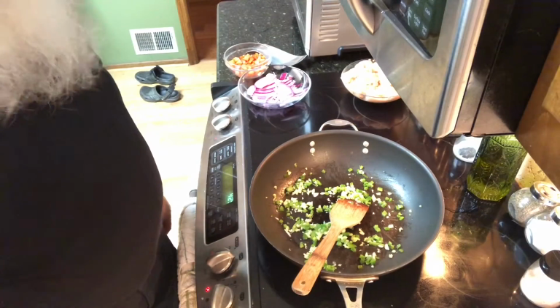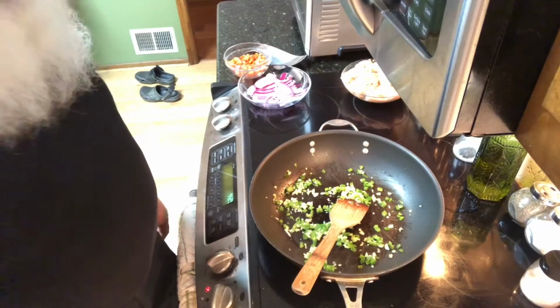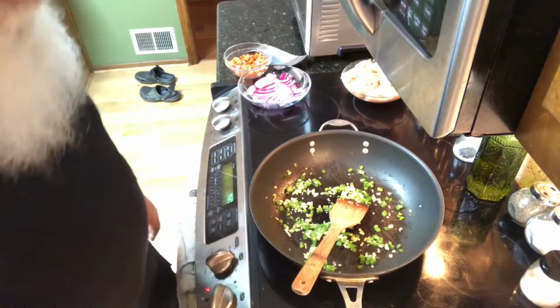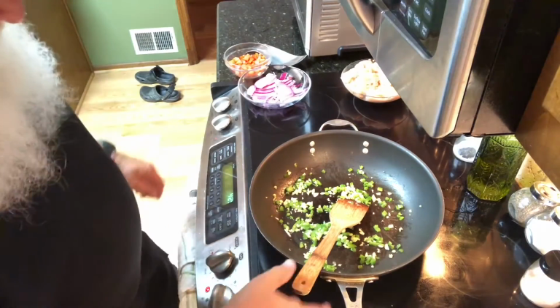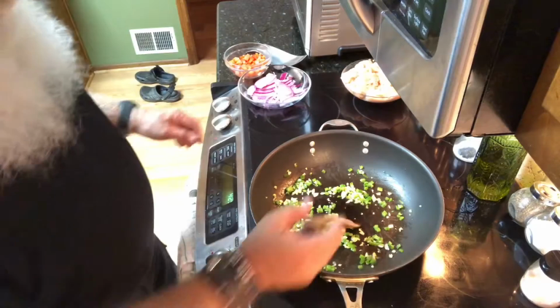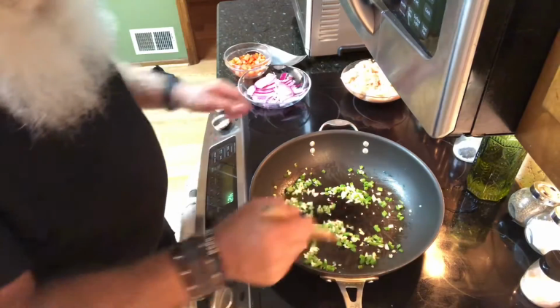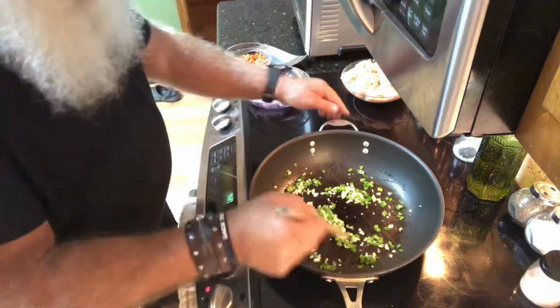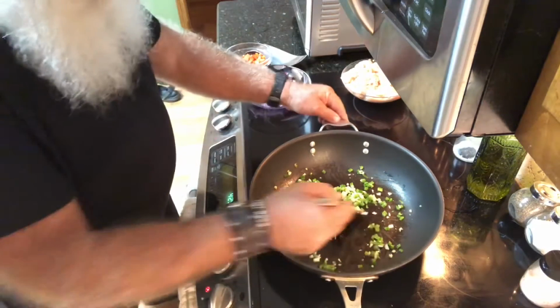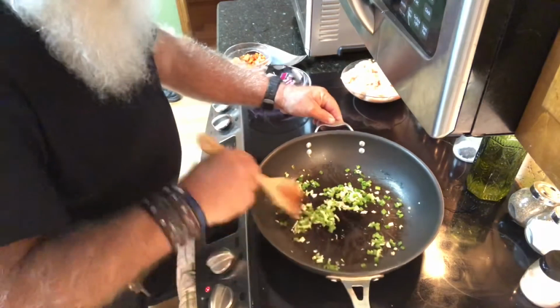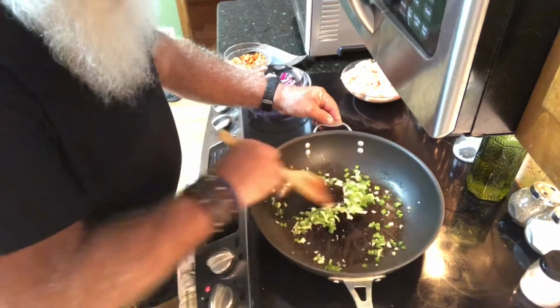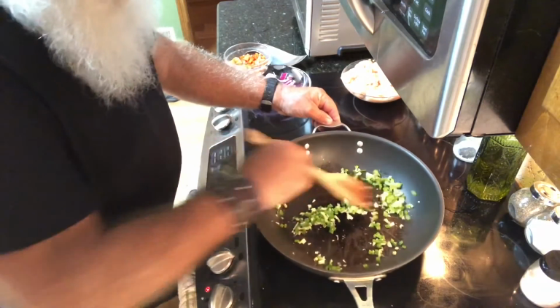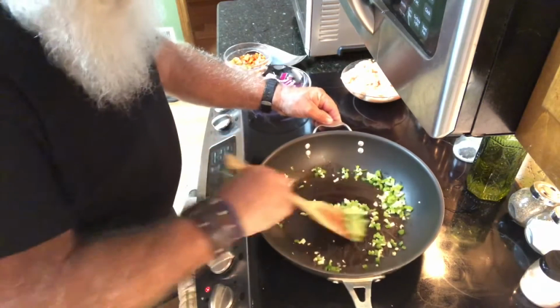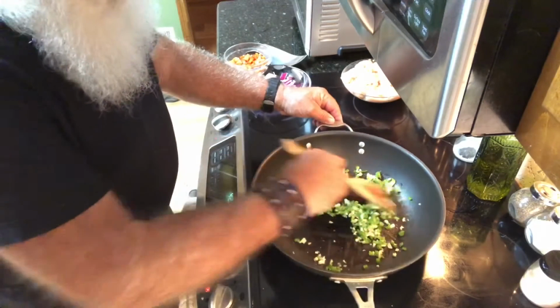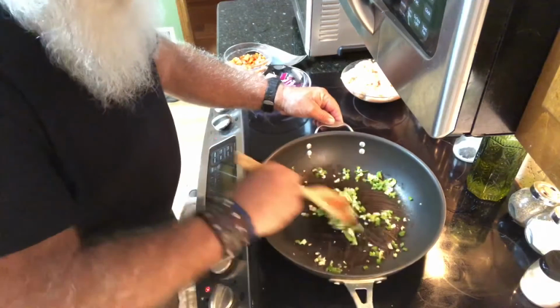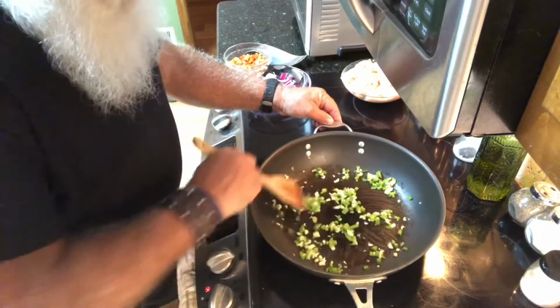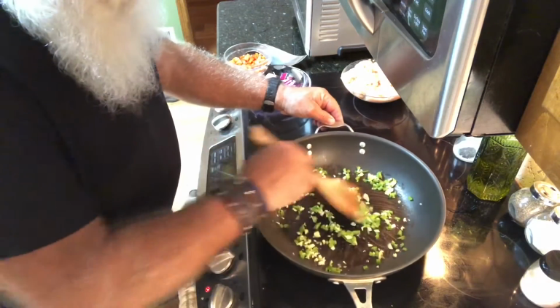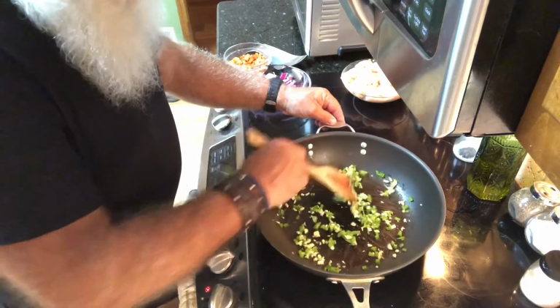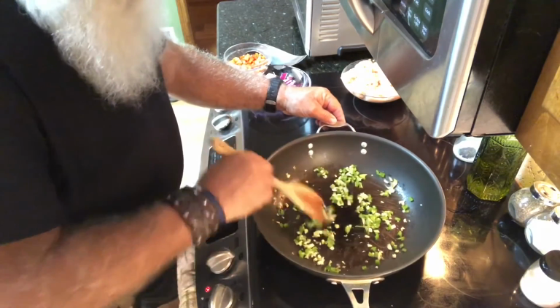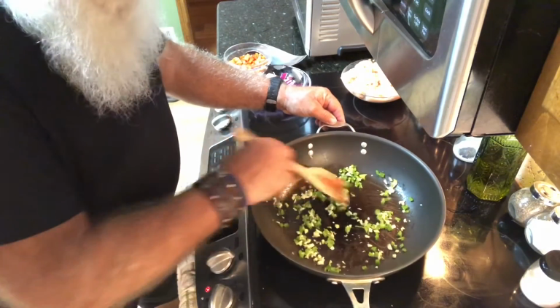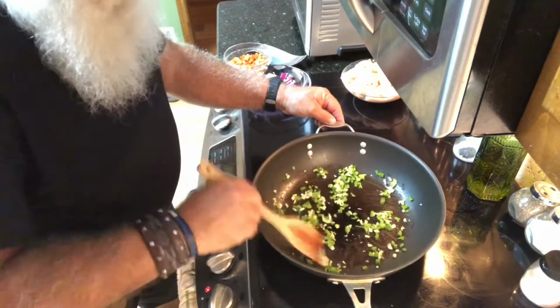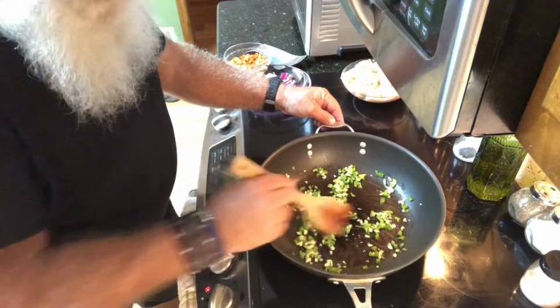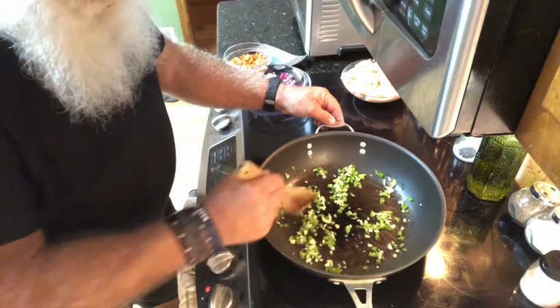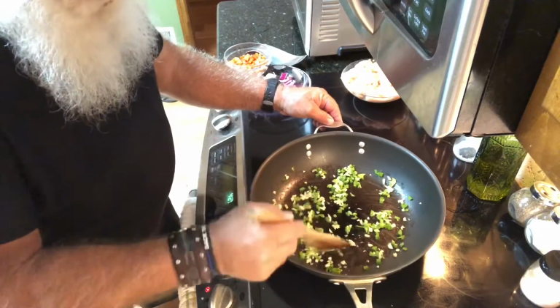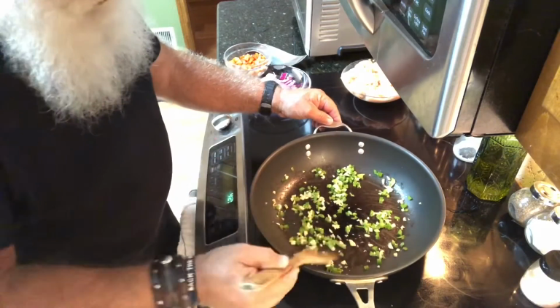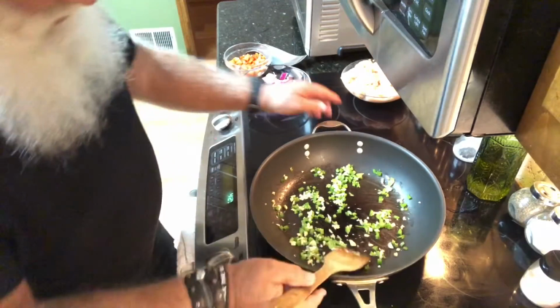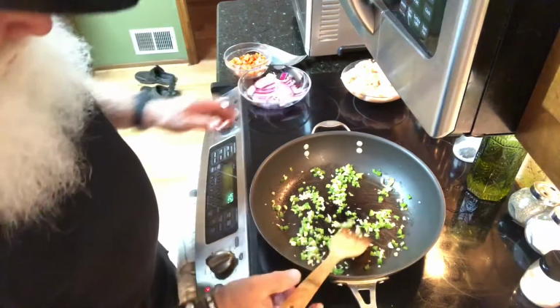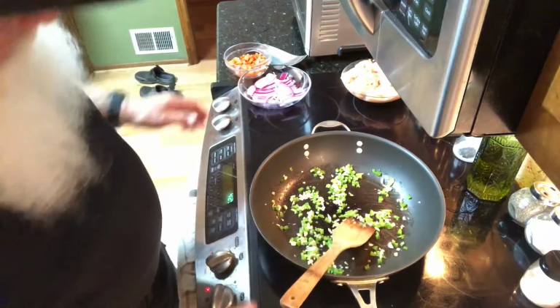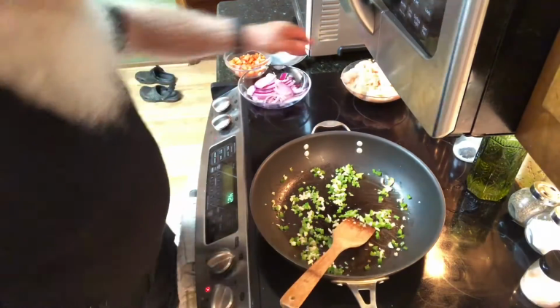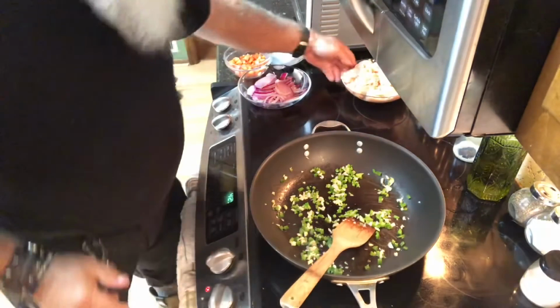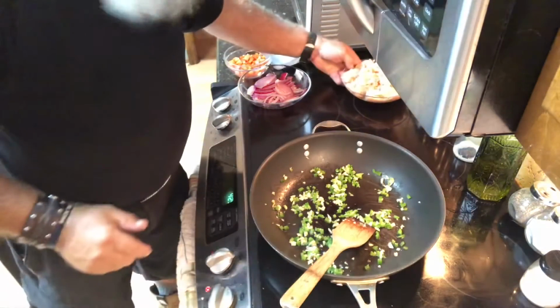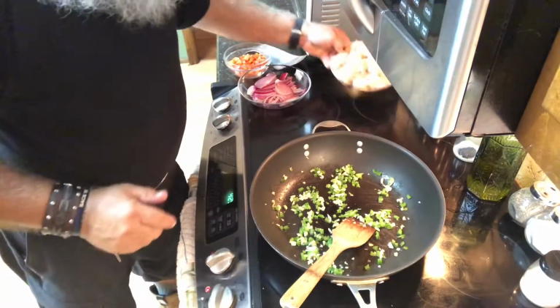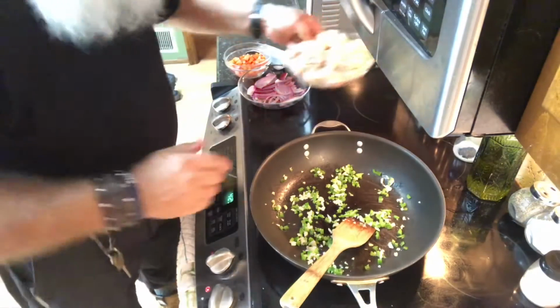Okay, we got that going. I don't know if you can hear those sizzling just a little bit, so now we're going to go ahead and add the chicken.